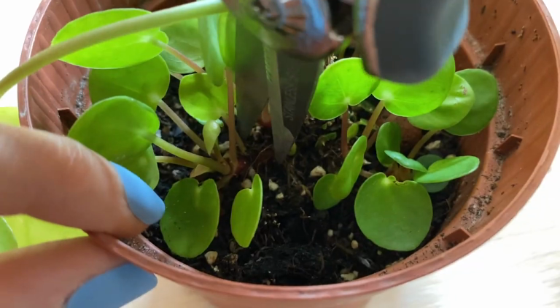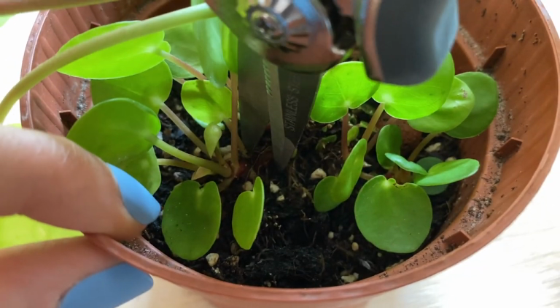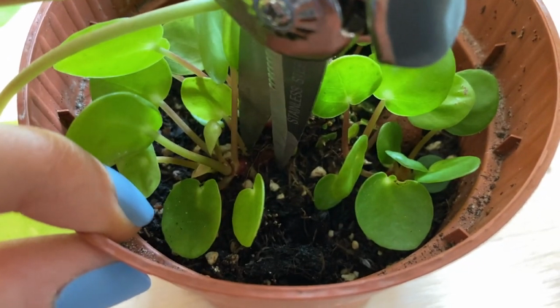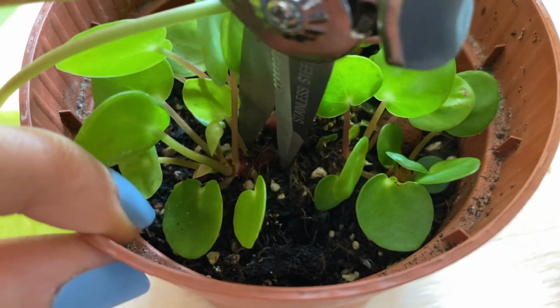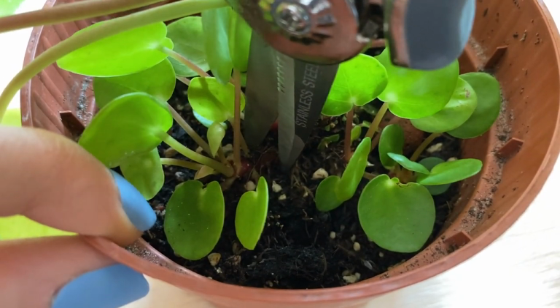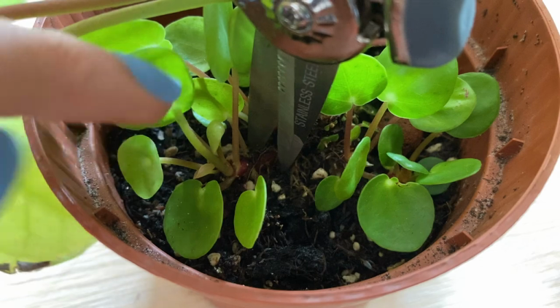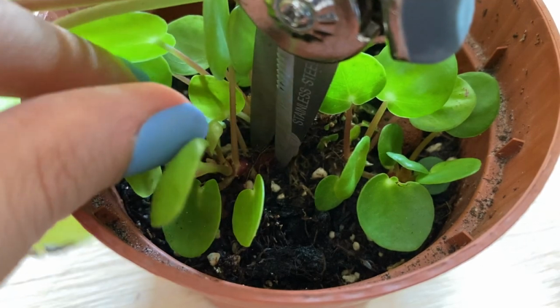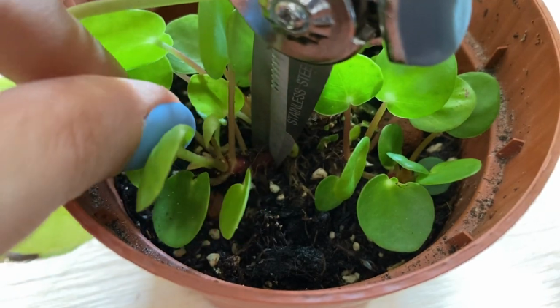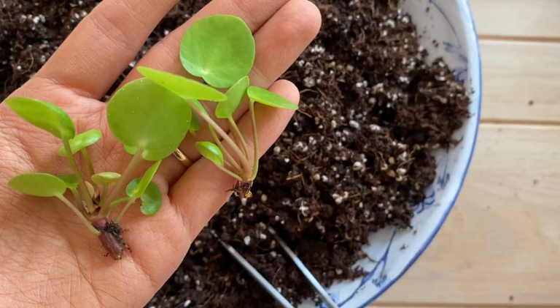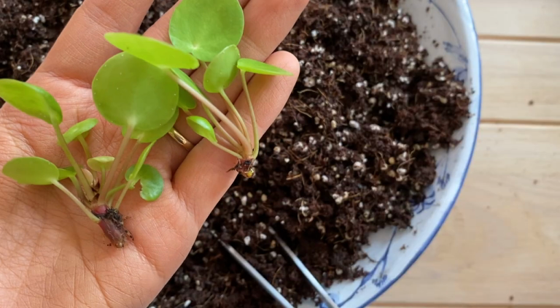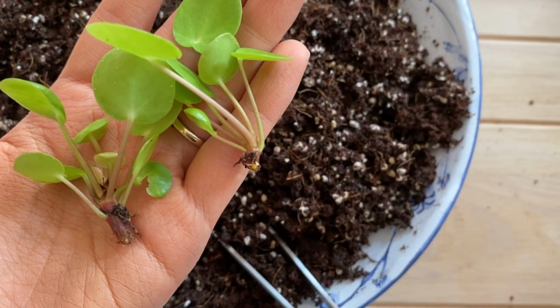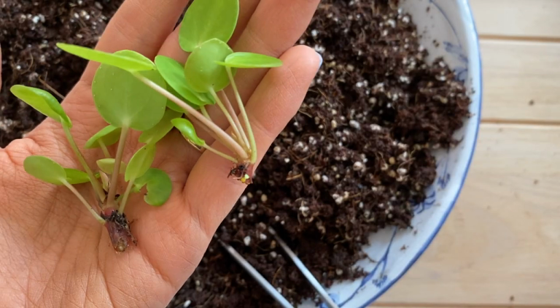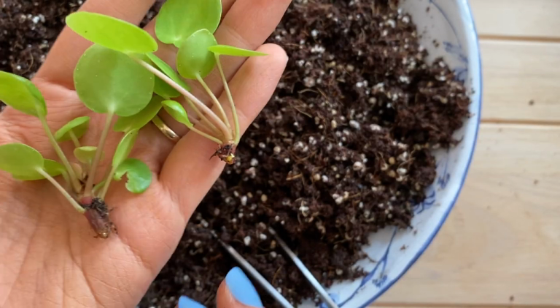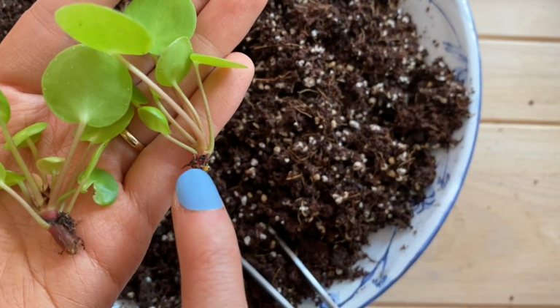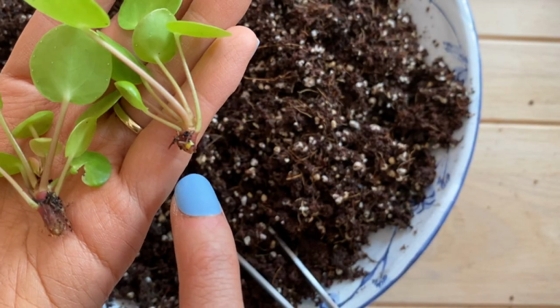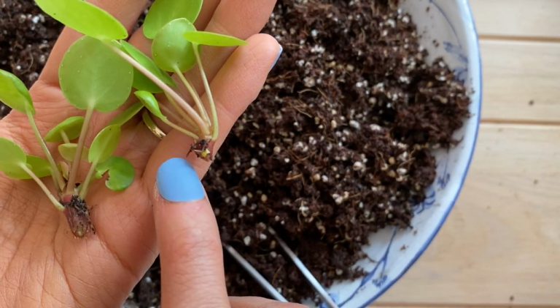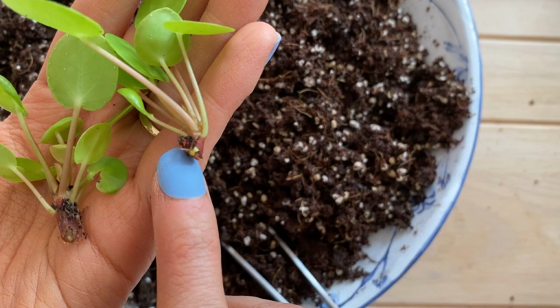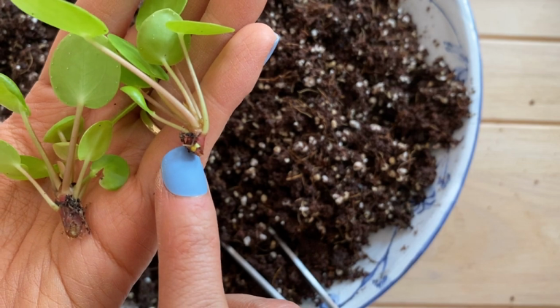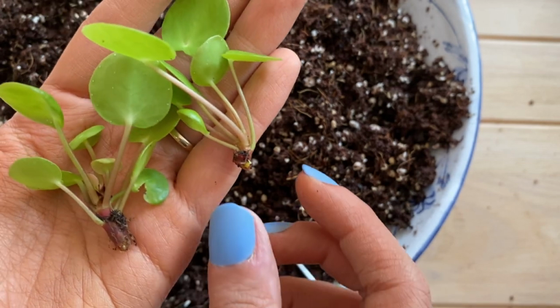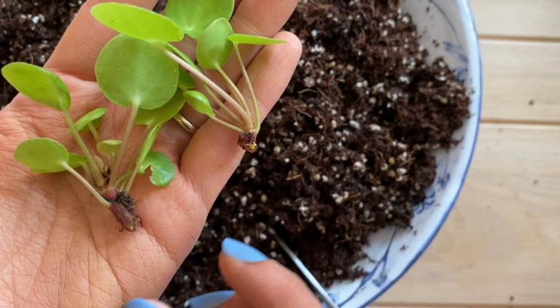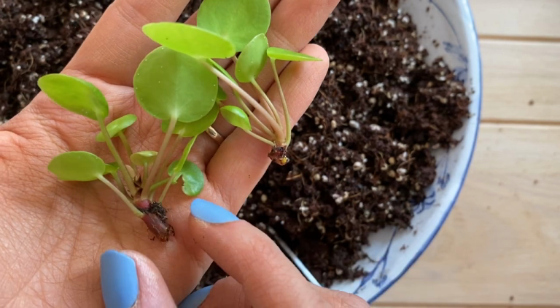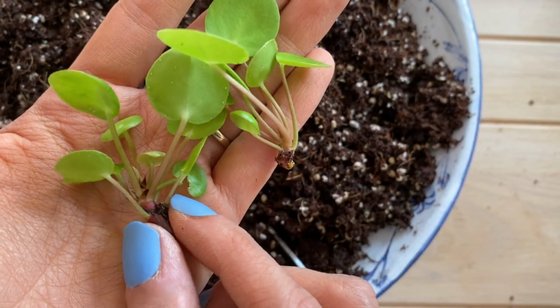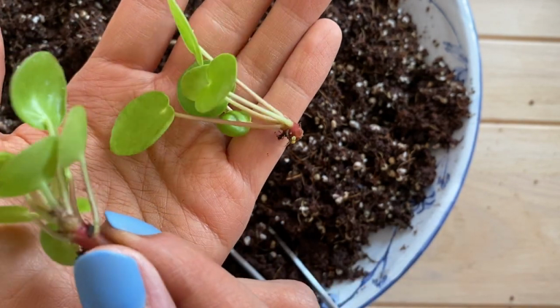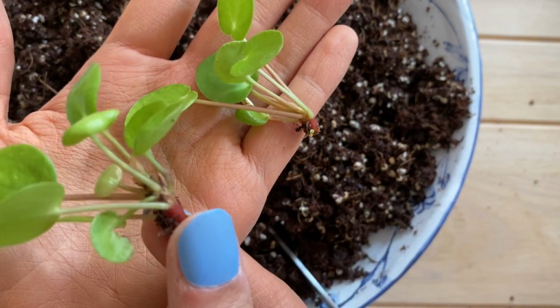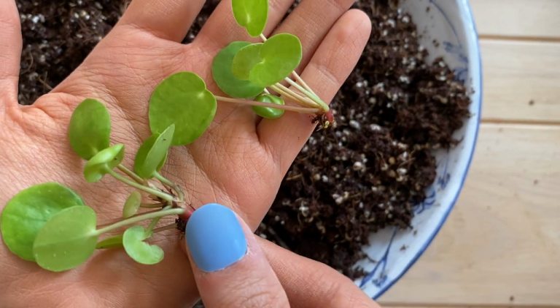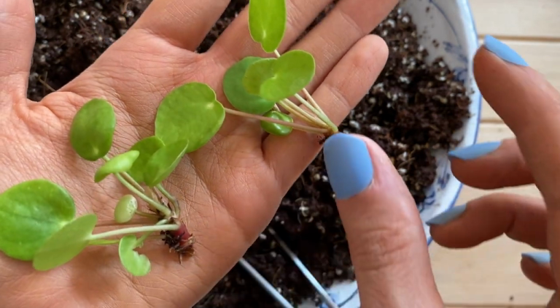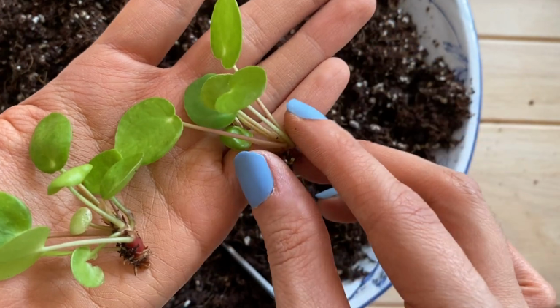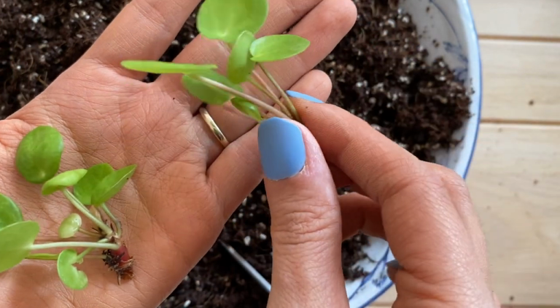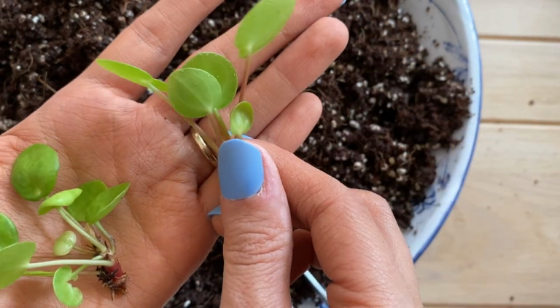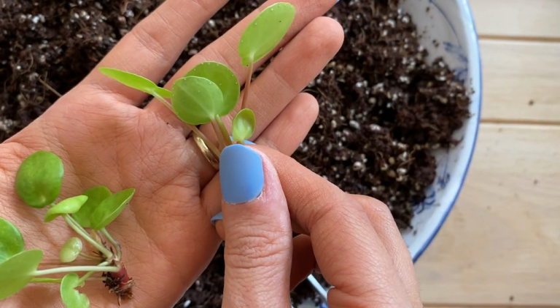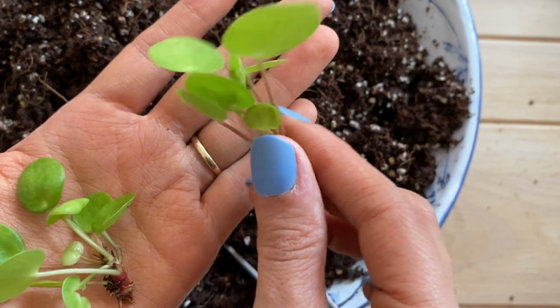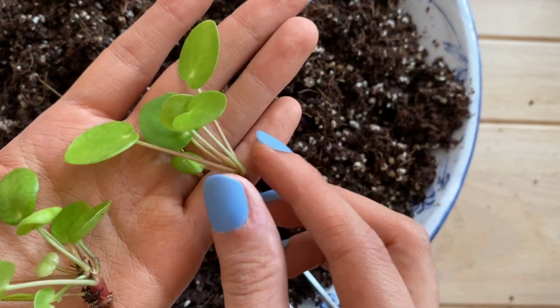We want to cut the pop as close as we can from the mother plant. As you can see, these two cuttings don't have so many roots — we have some here, but not so much. But that's okay because they will grow roots as we pot them or put them in water. So let me show you now.